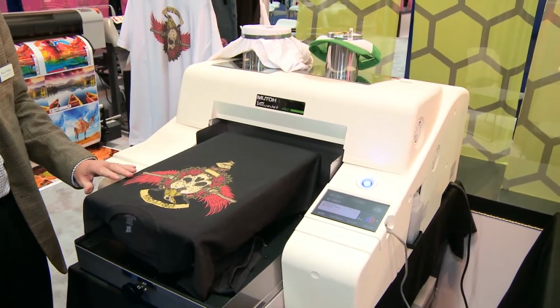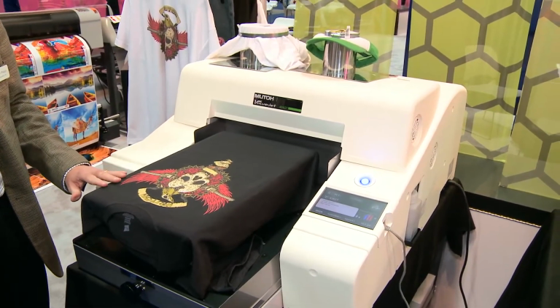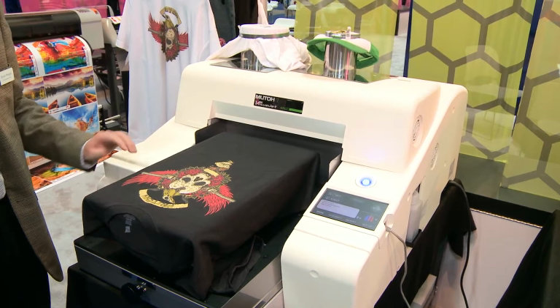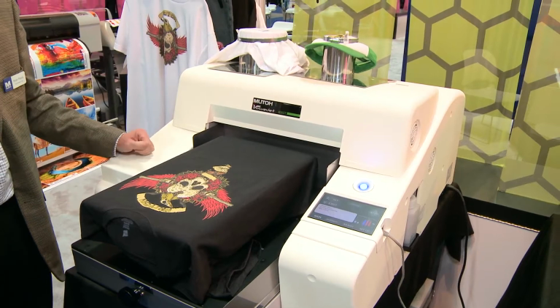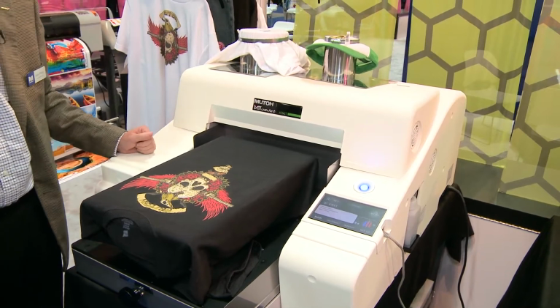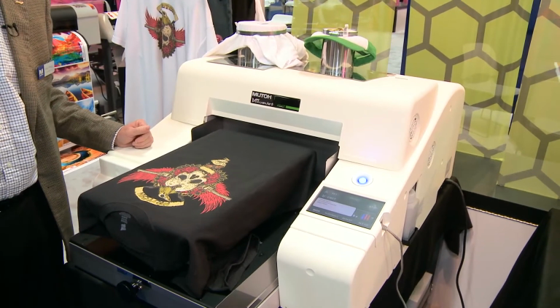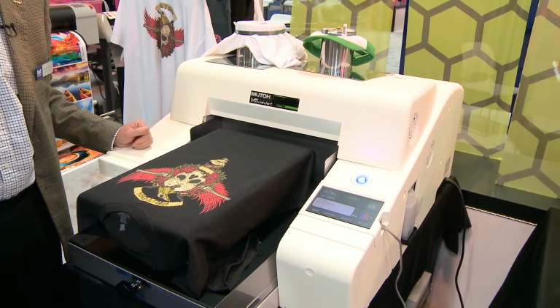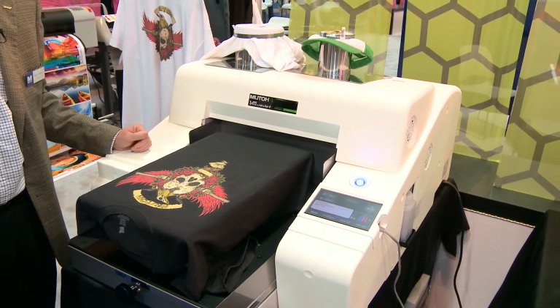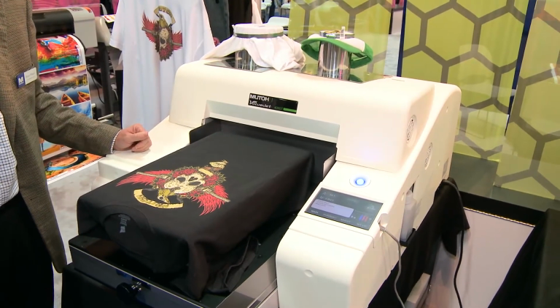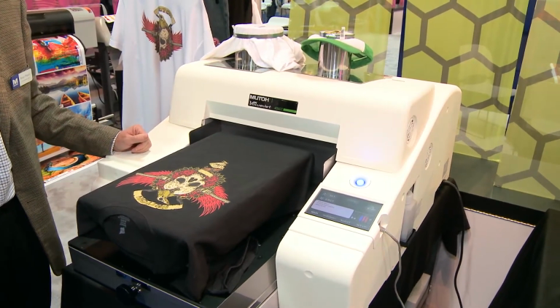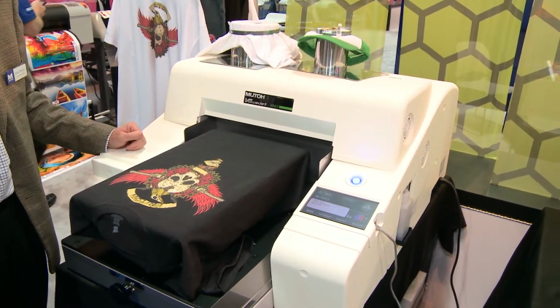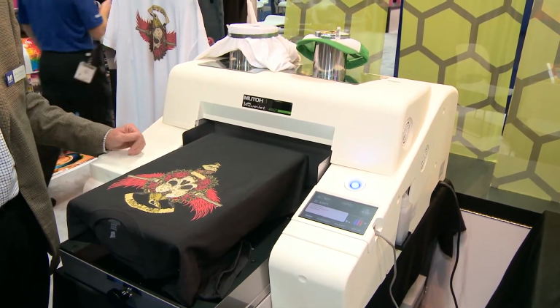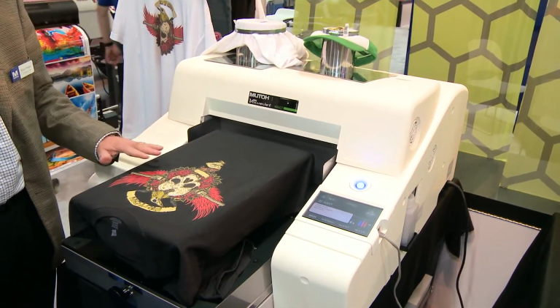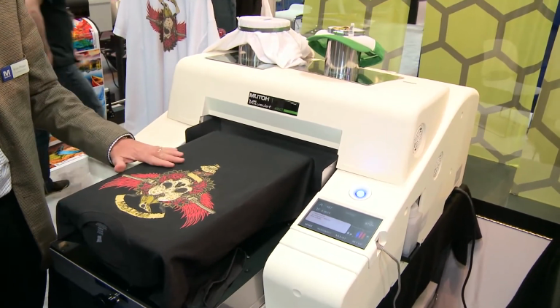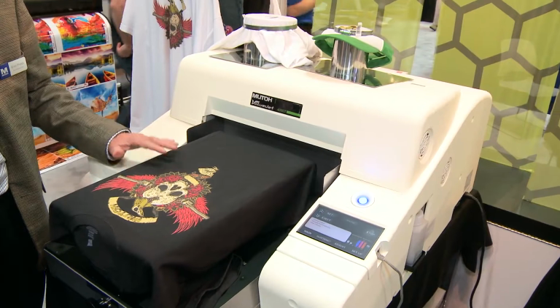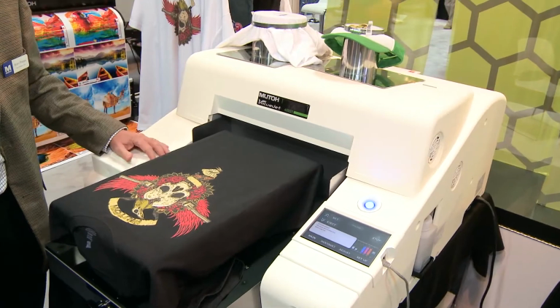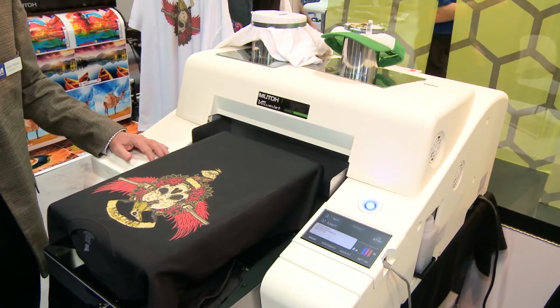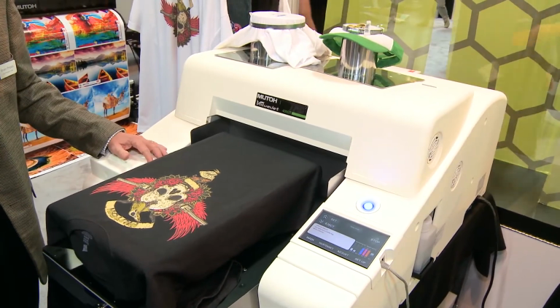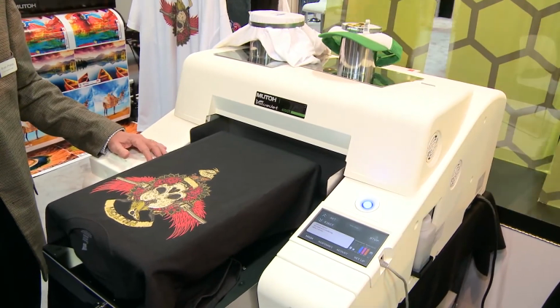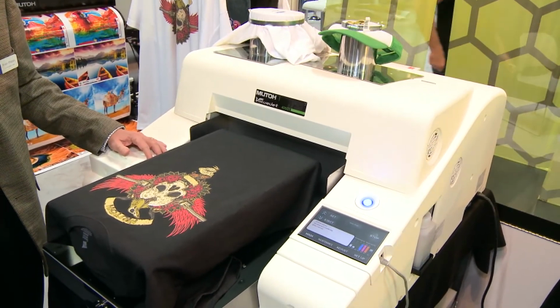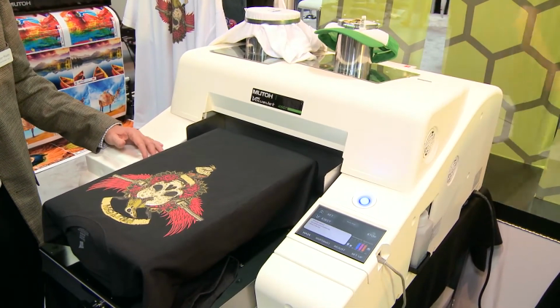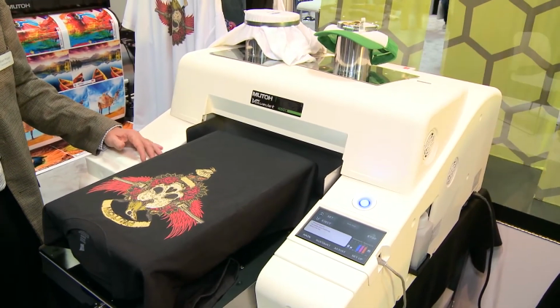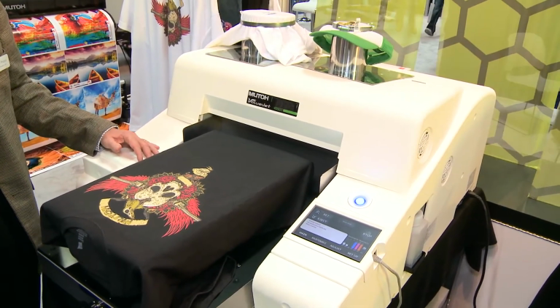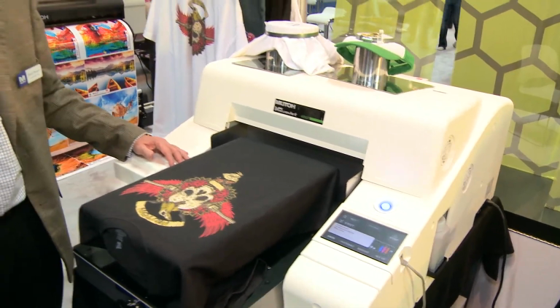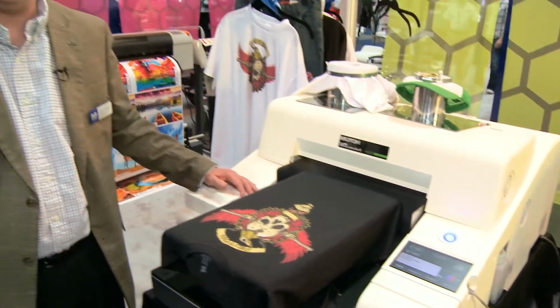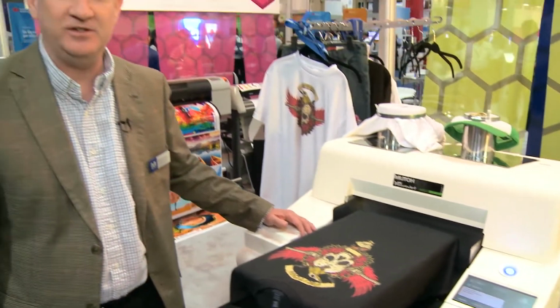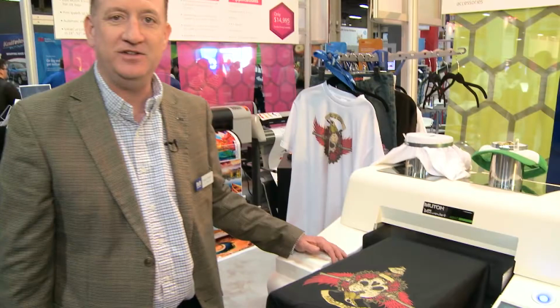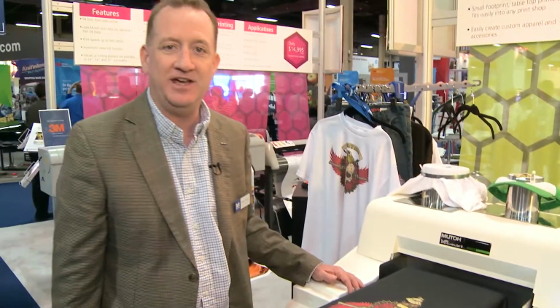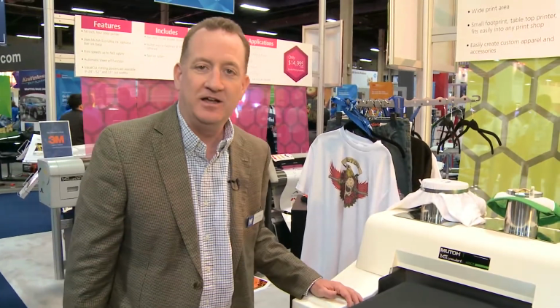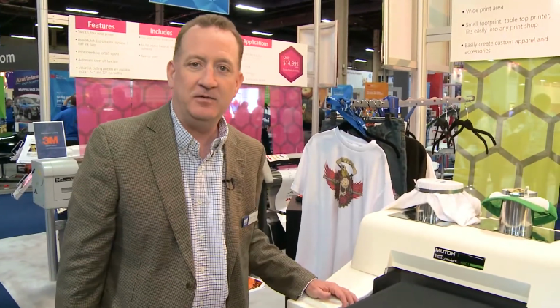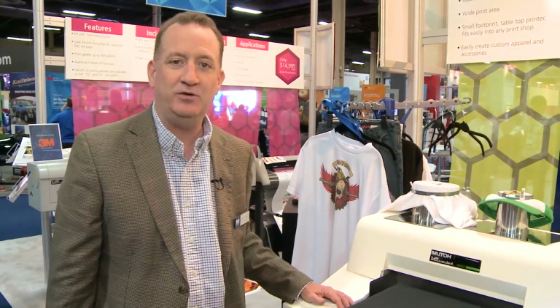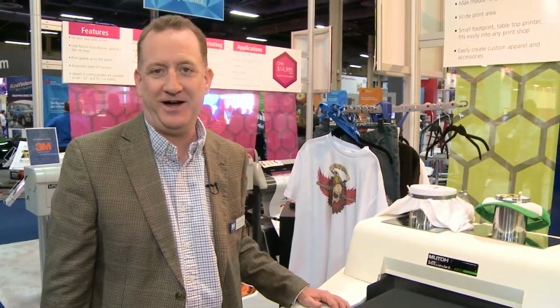We're very excited to enter into this new market and we're looking forward to meeting all our new customers in this area. For more information on all our new products, you can visit us at MUTO.com.